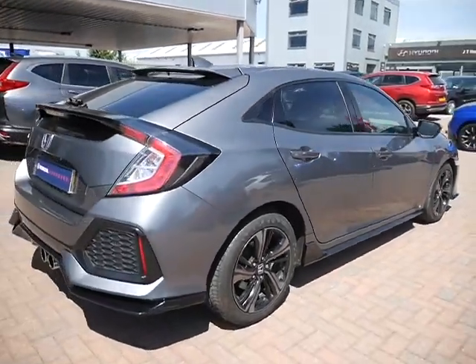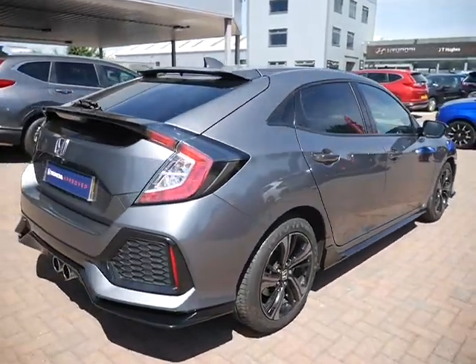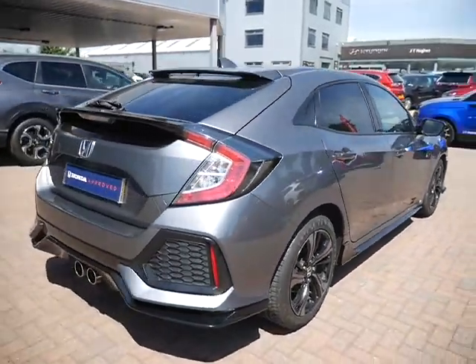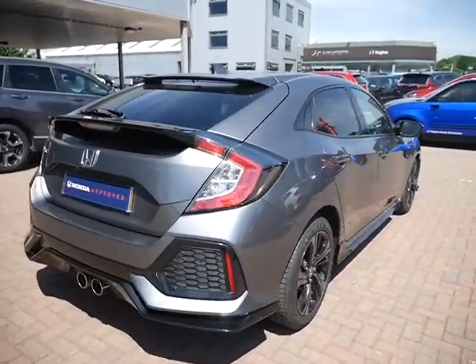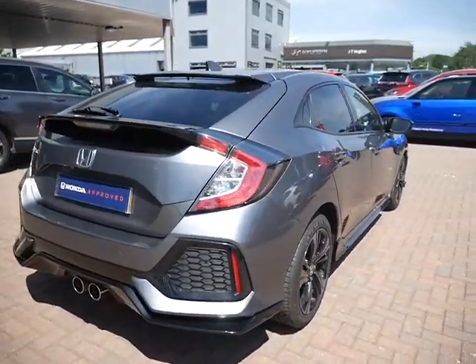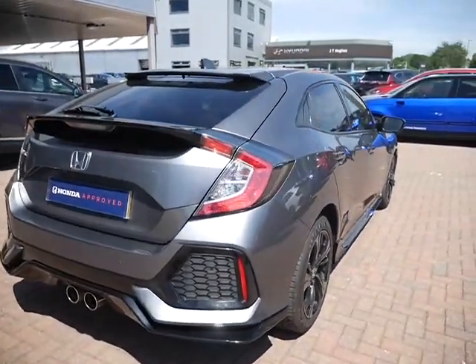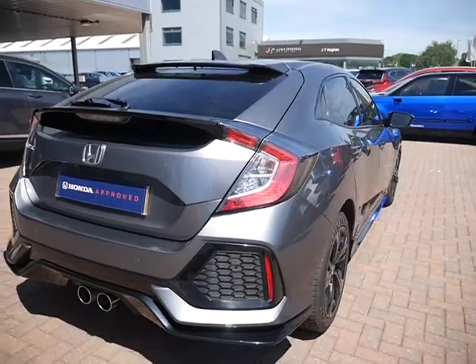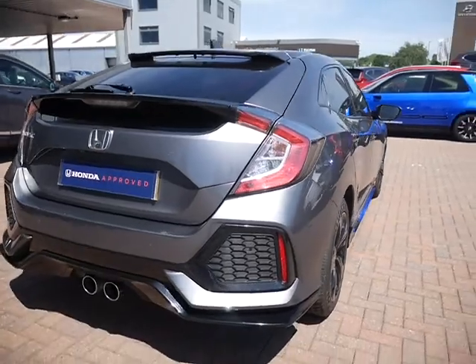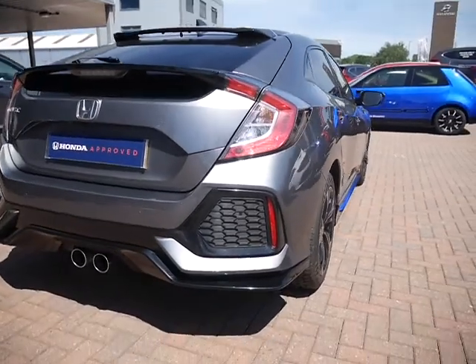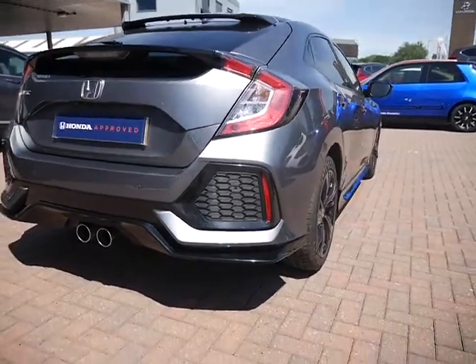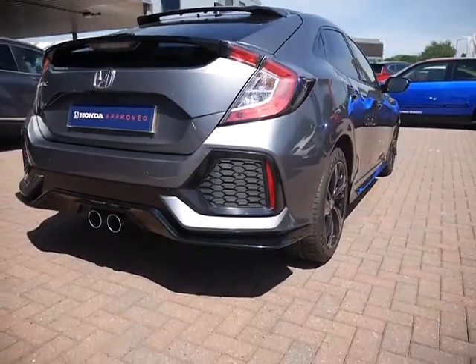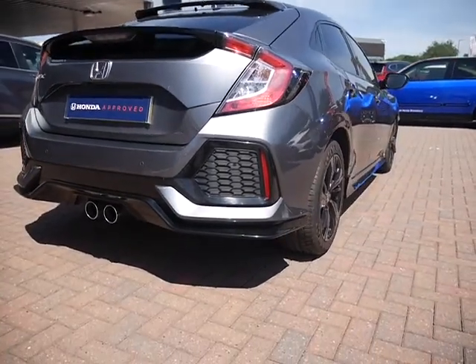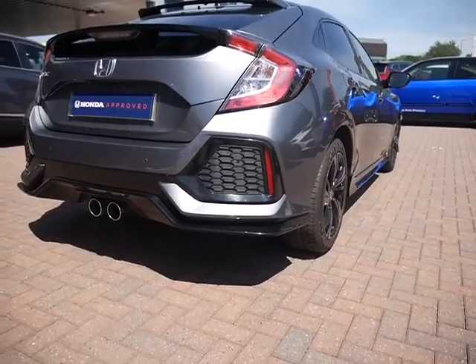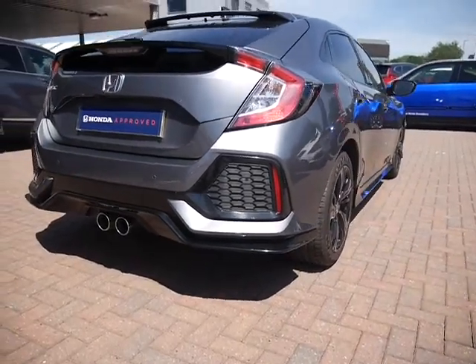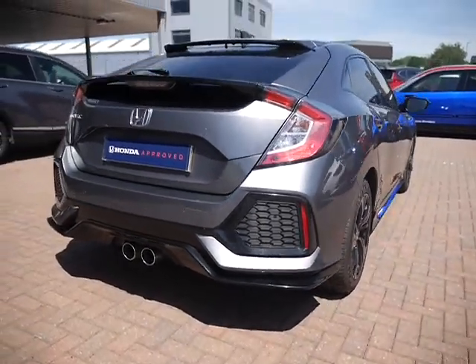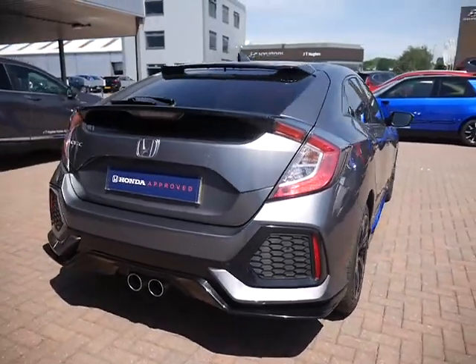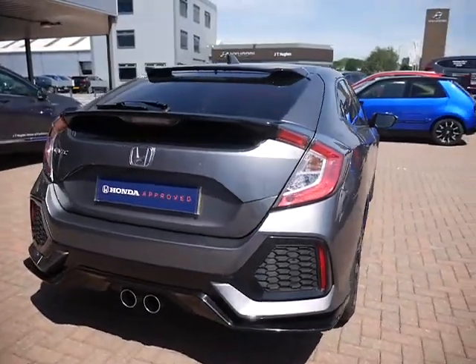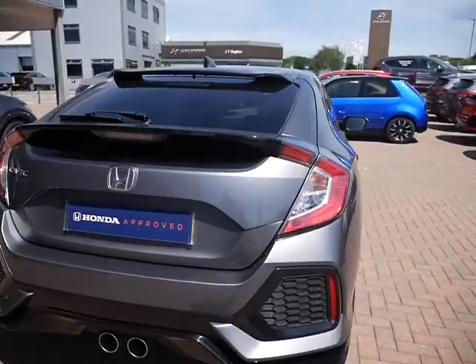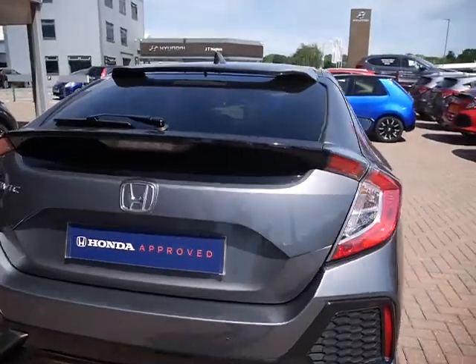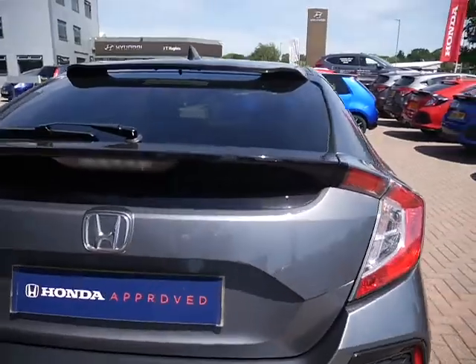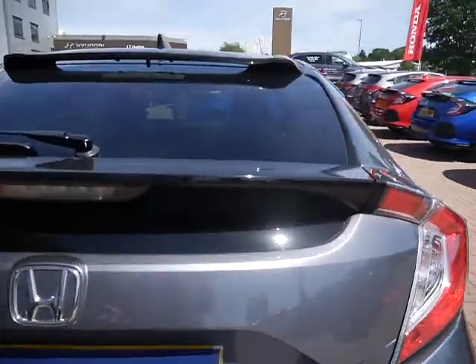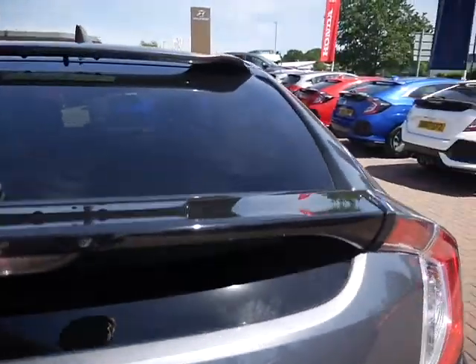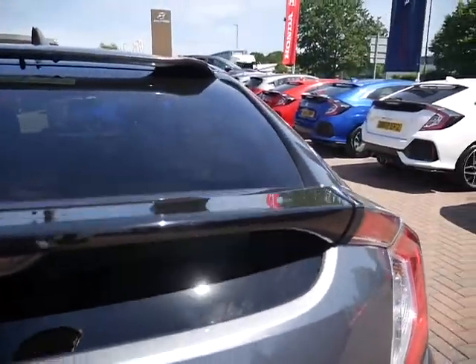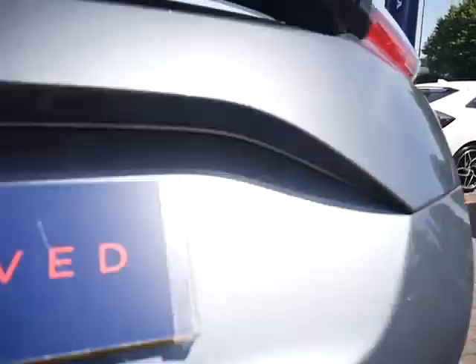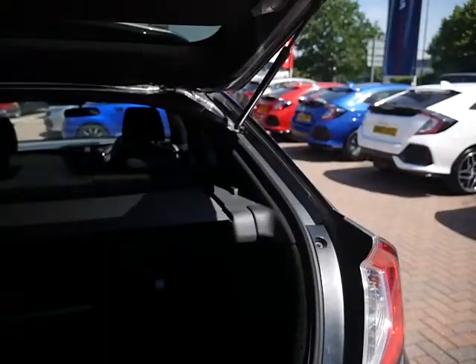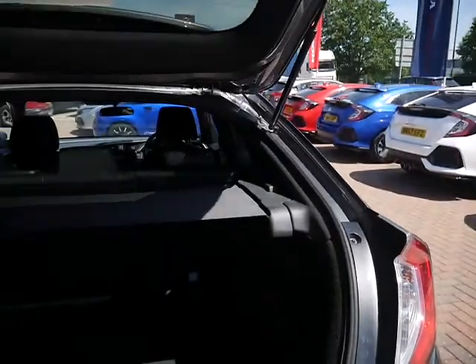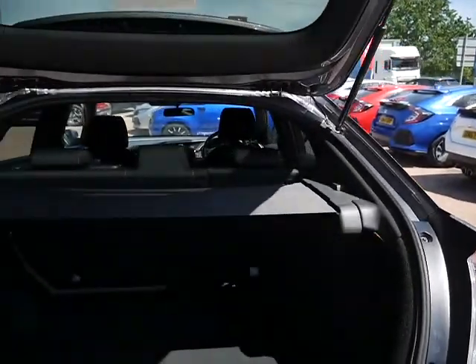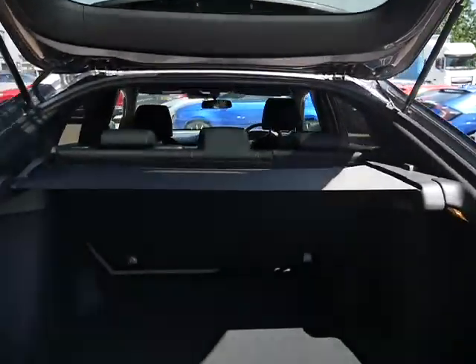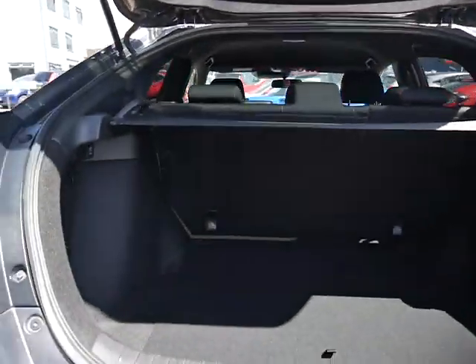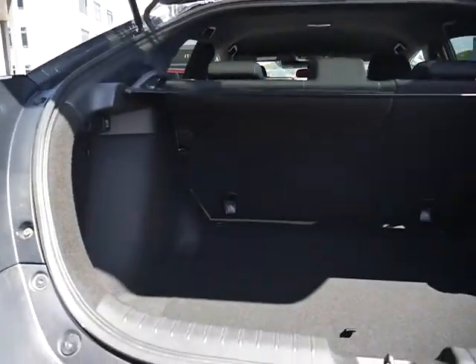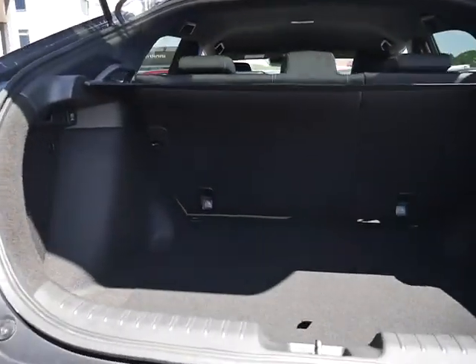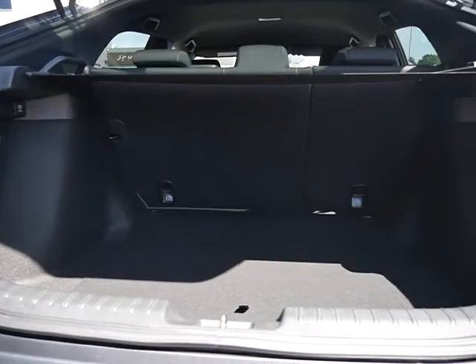This one is finished in polished metal metallic. It offers fantastic fuel economy mixed with fantastic performance, but also, as you can see, offers an absolutely gigantic sized boot.